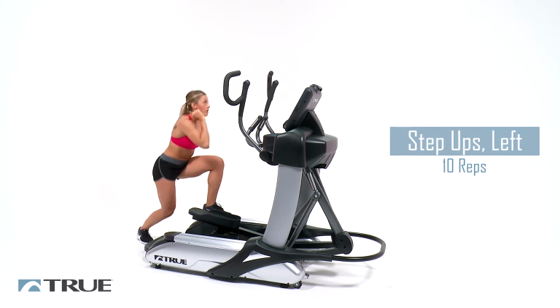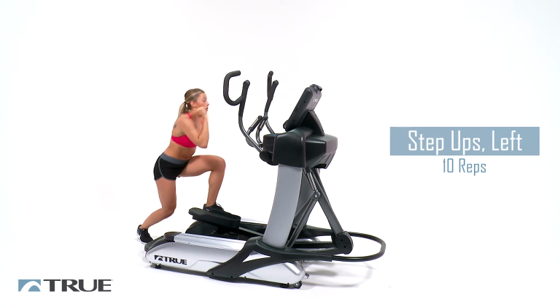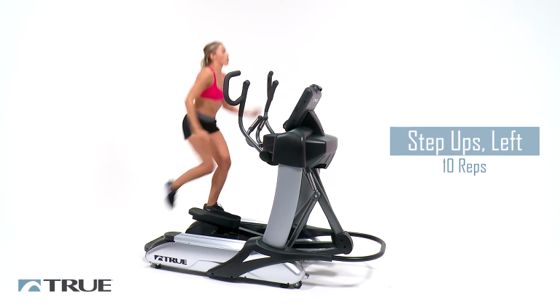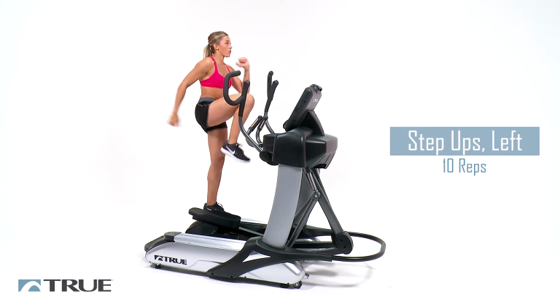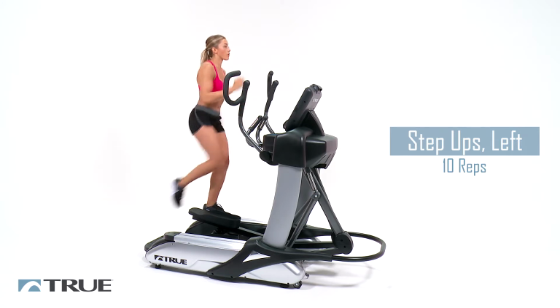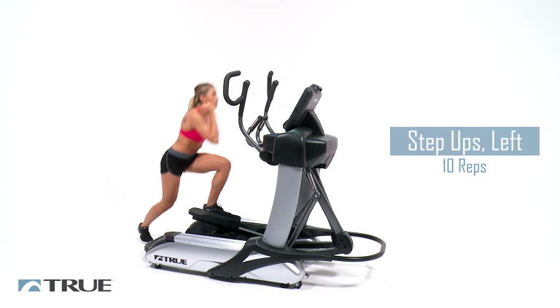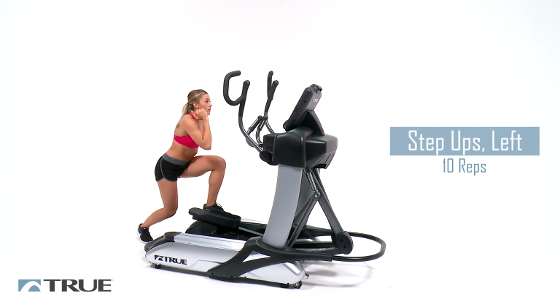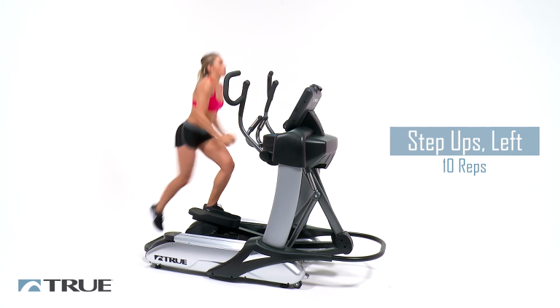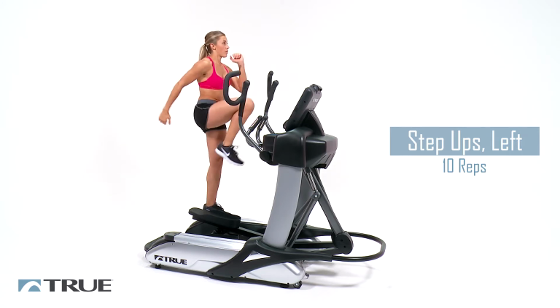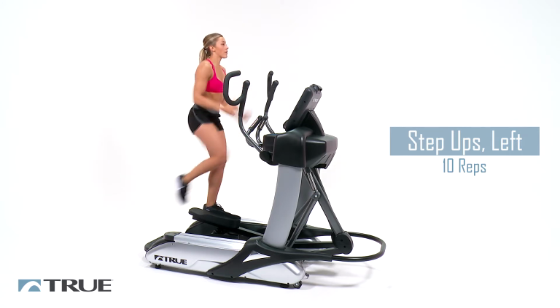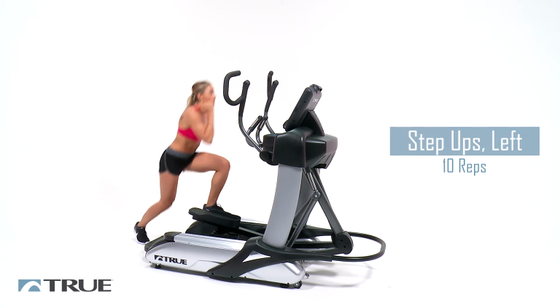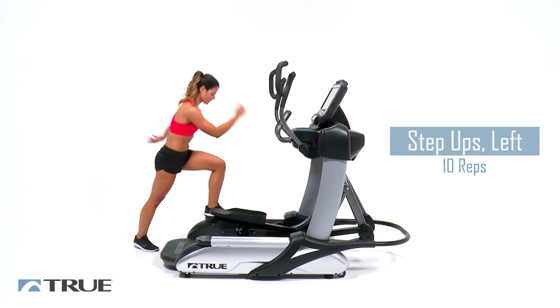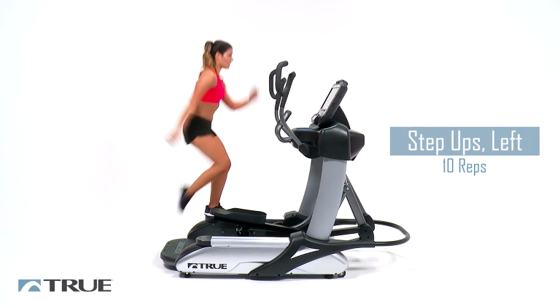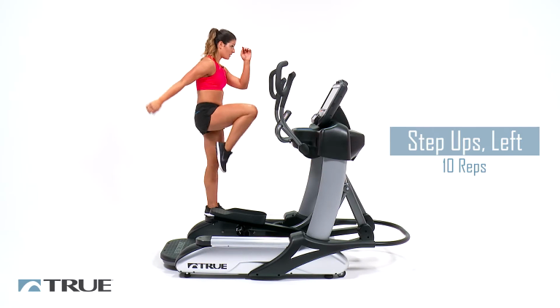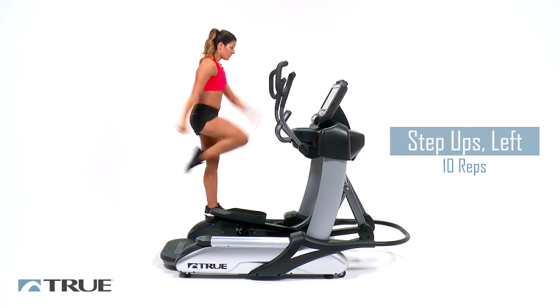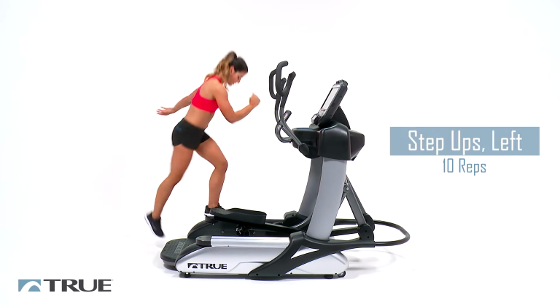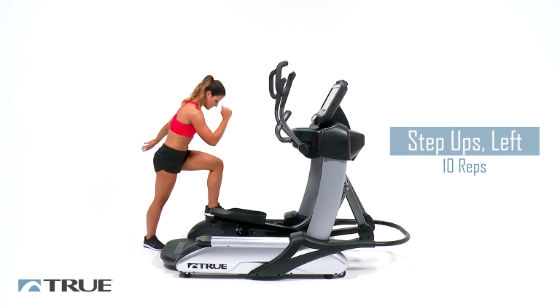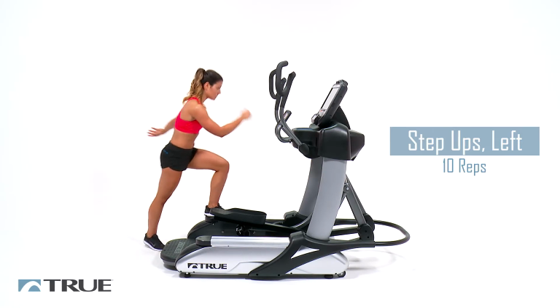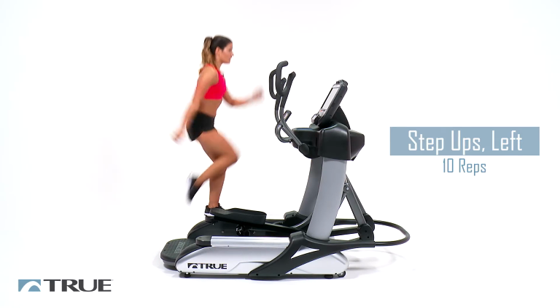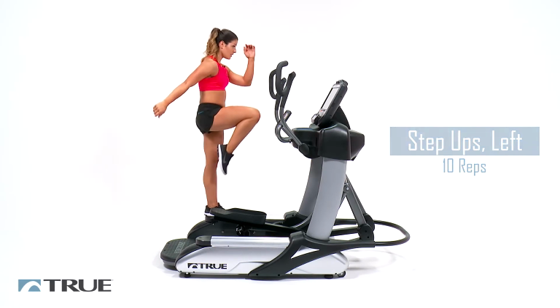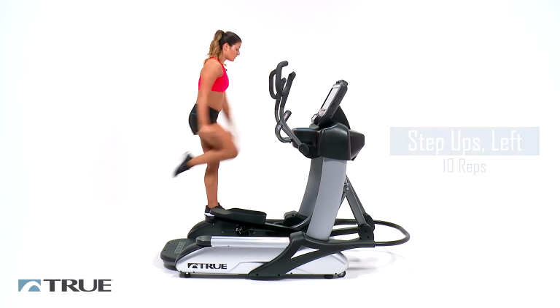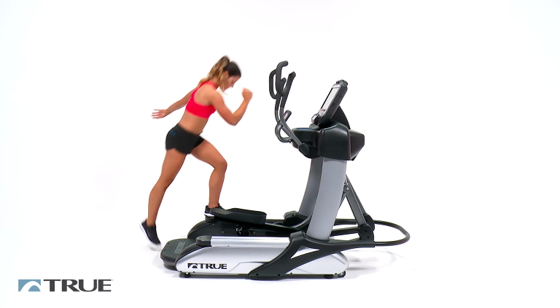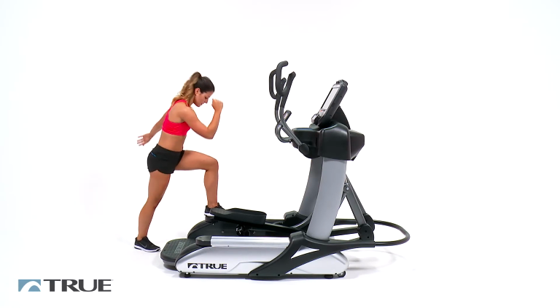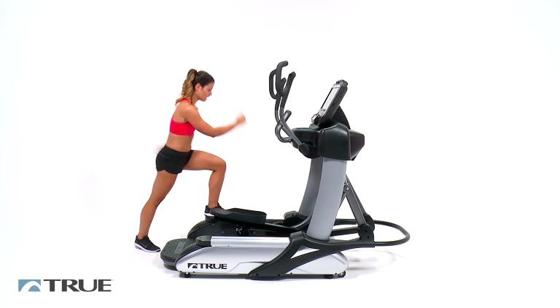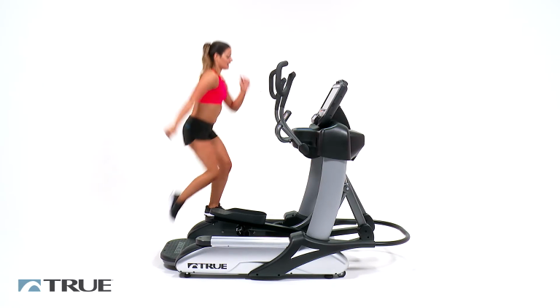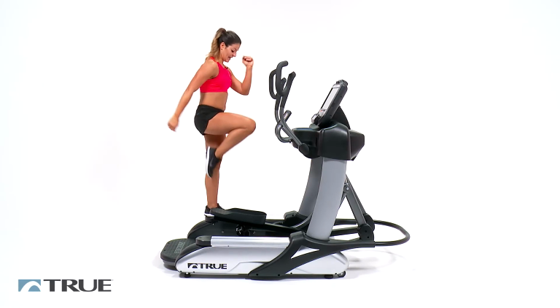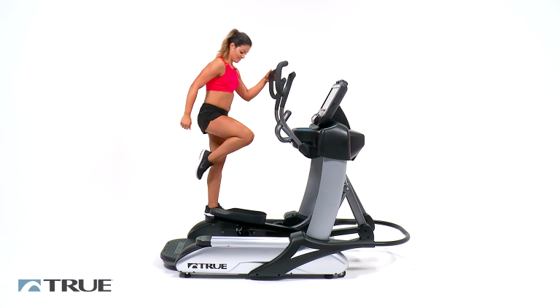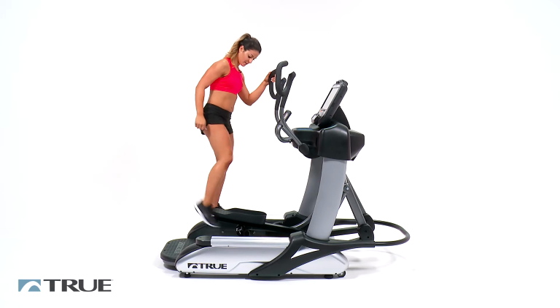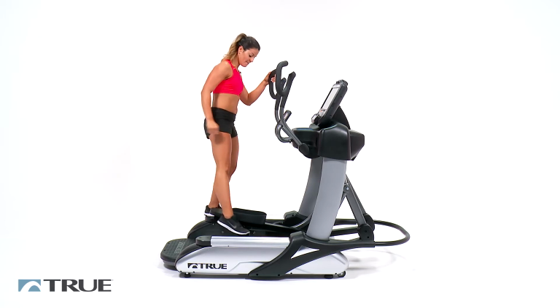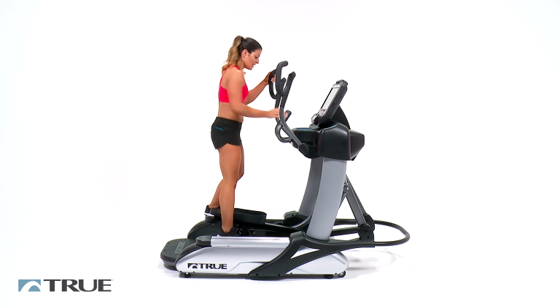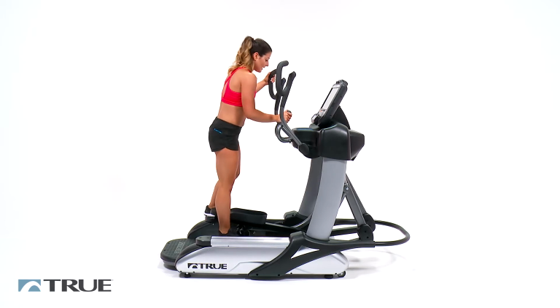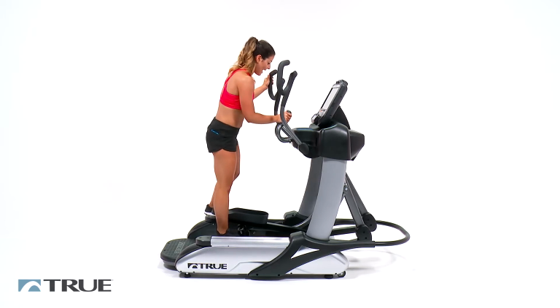Breathe out on the way up. Three more. And last one. Okay, come back.